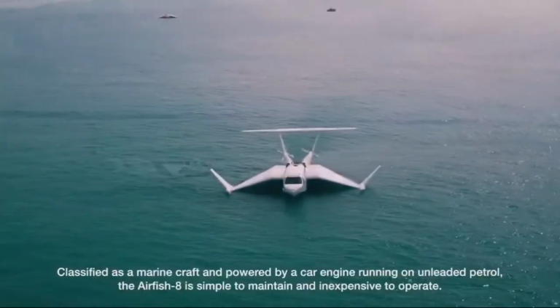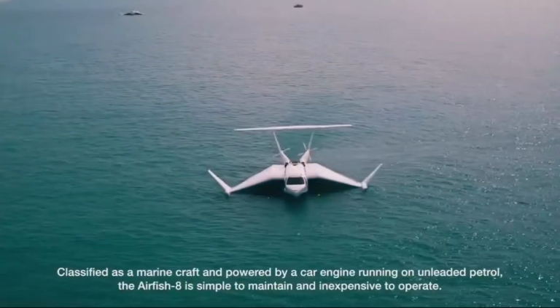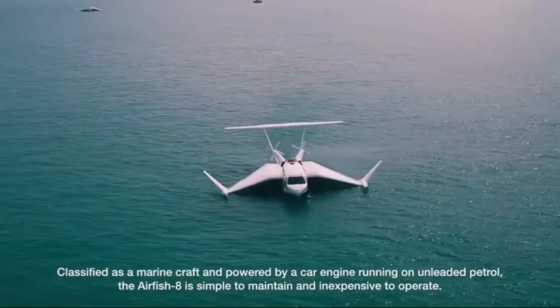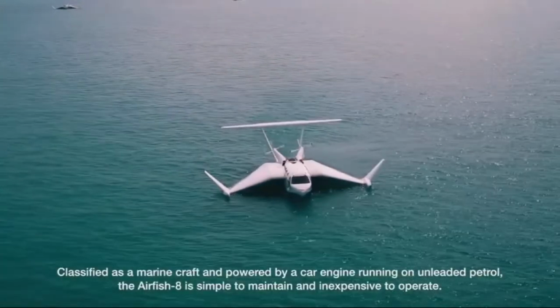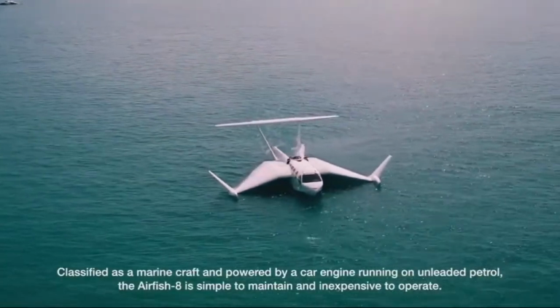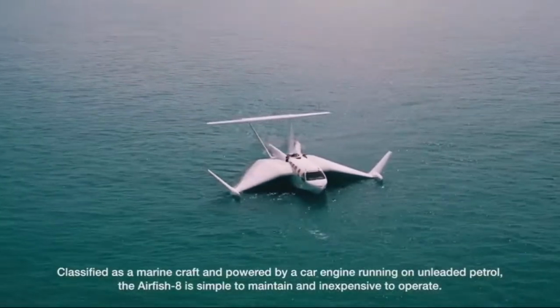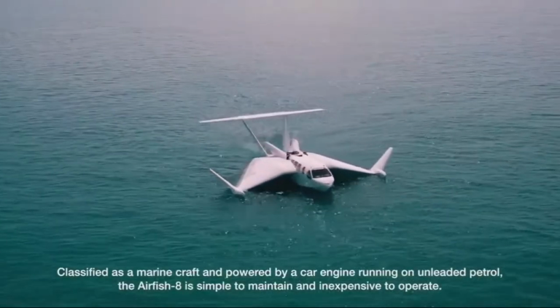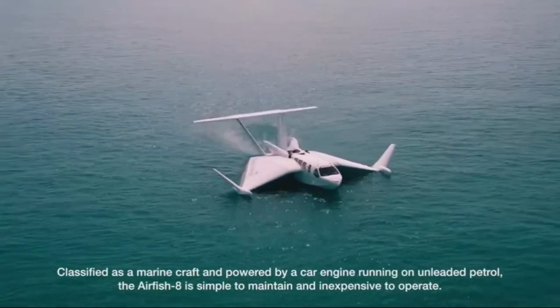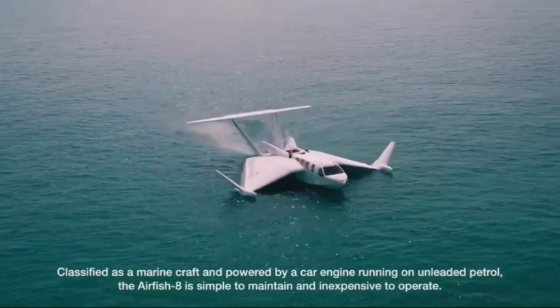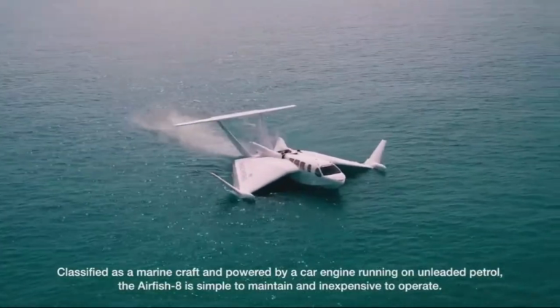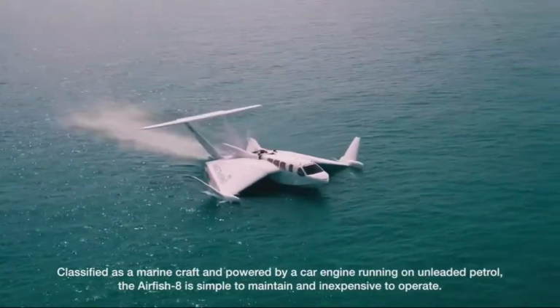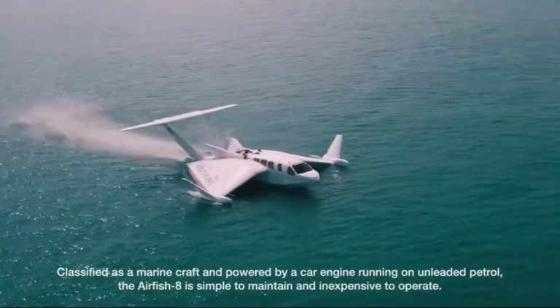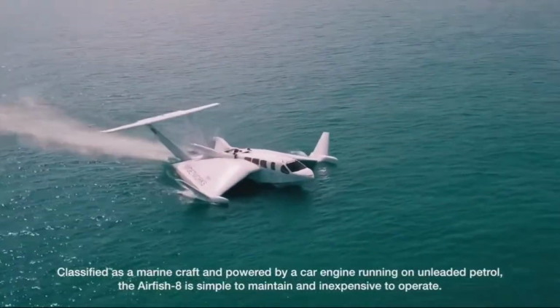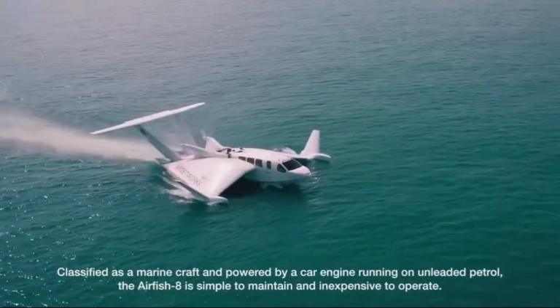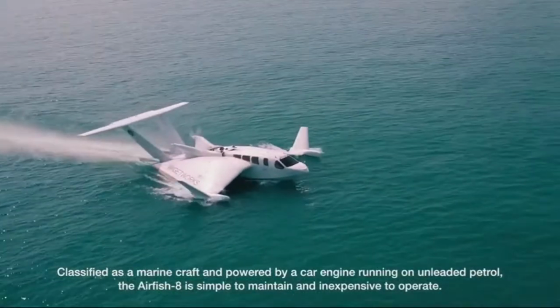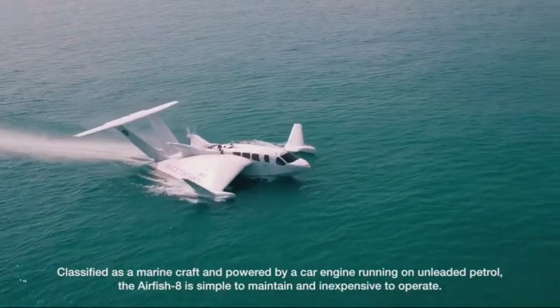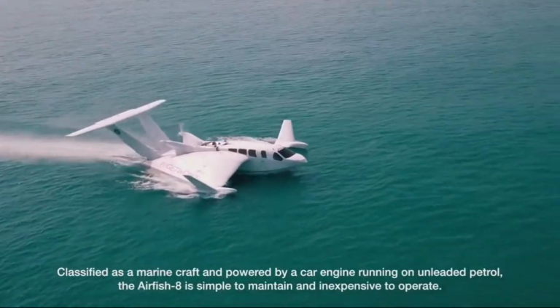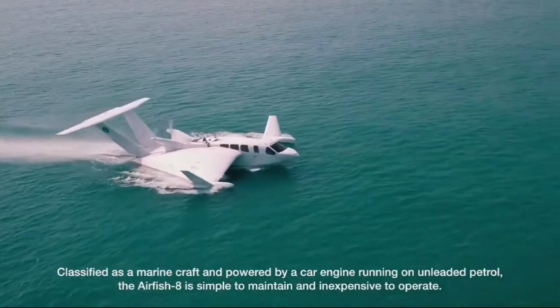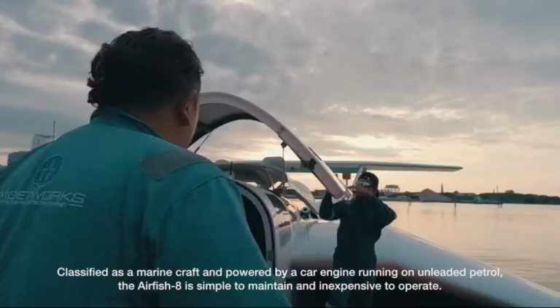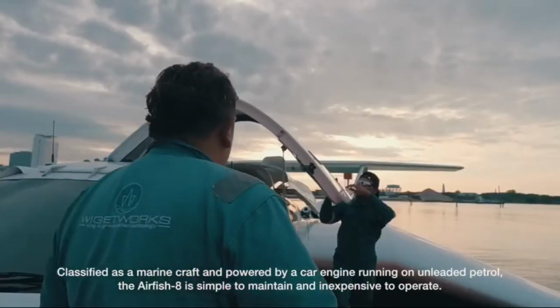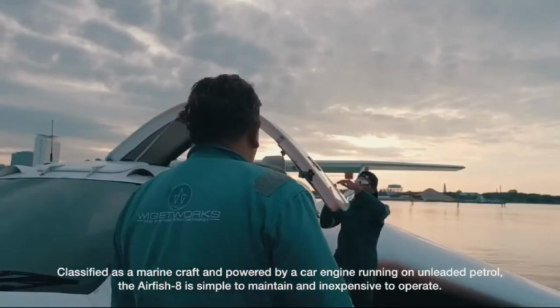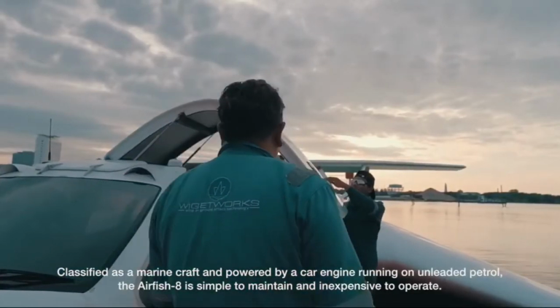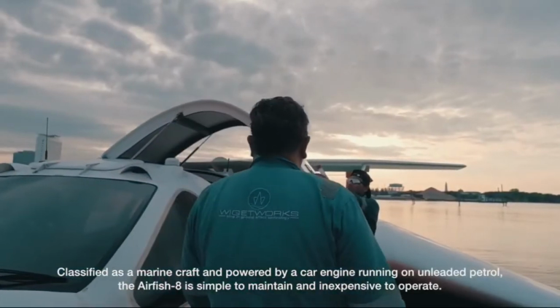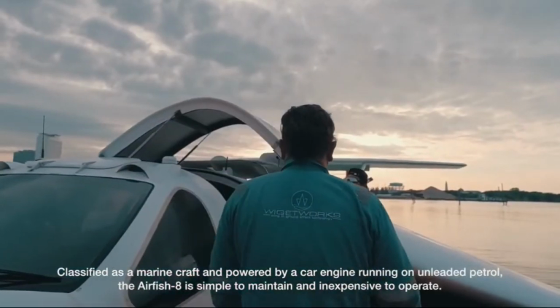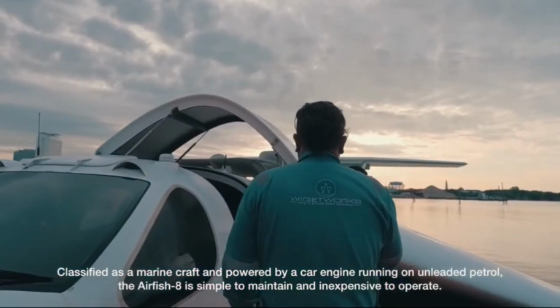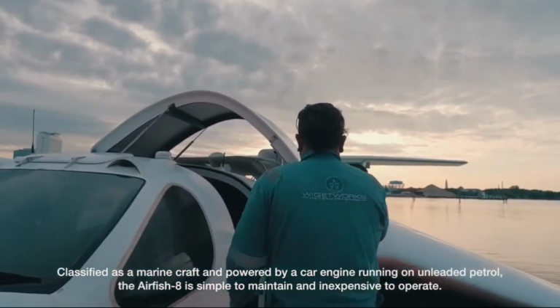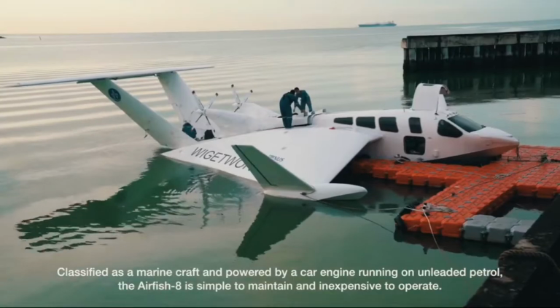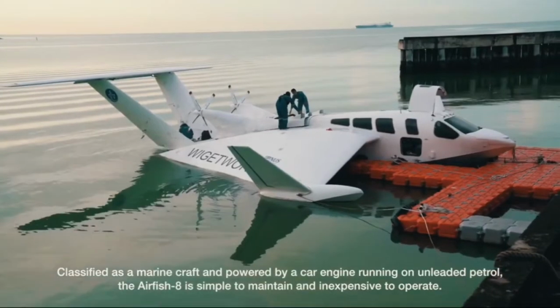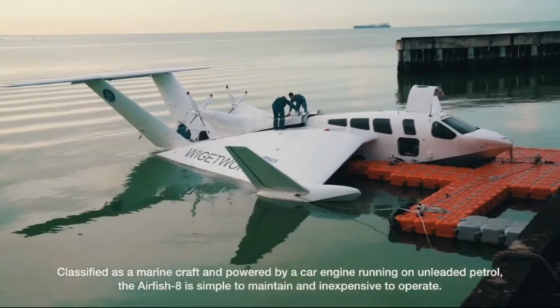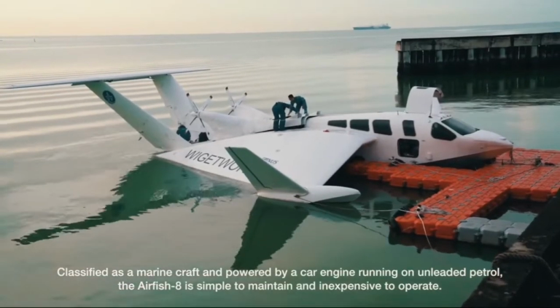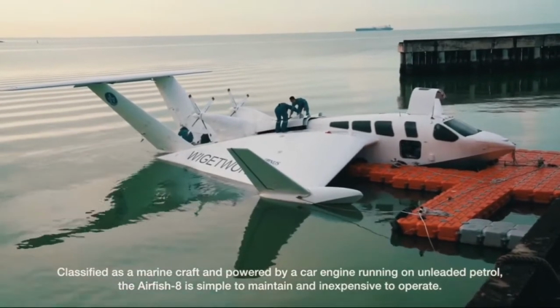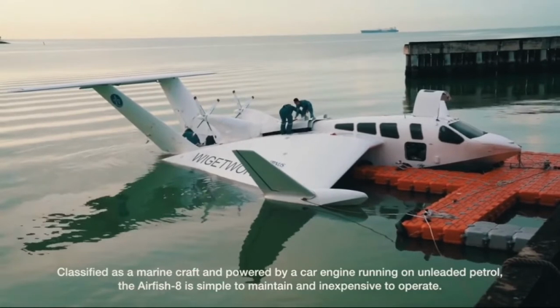Classified as a marine craft and powered by a car engine running on unleaded petrol, the Airfish 8 is simple to maintain and inexpensive to operate.